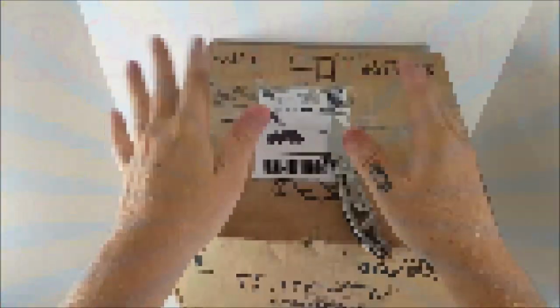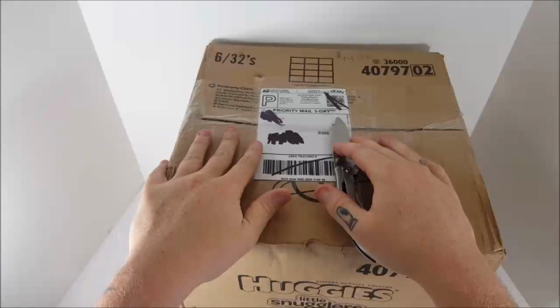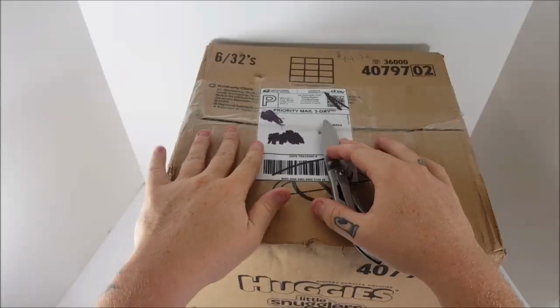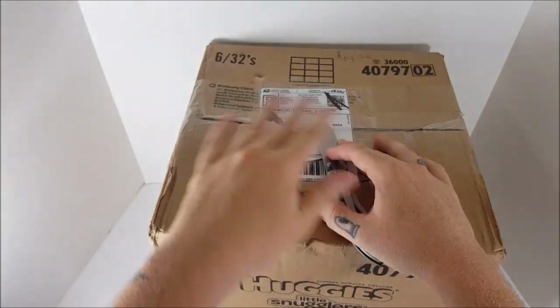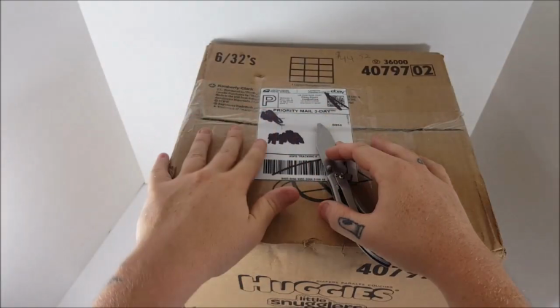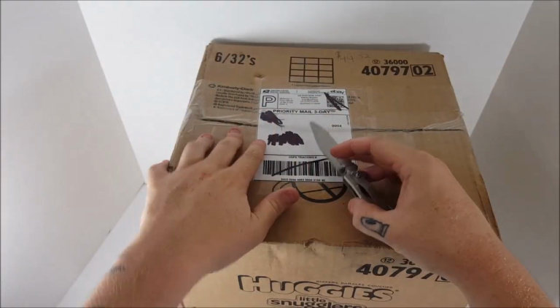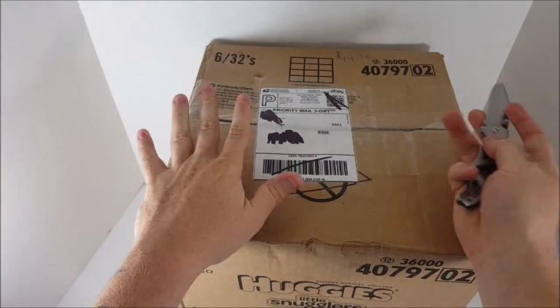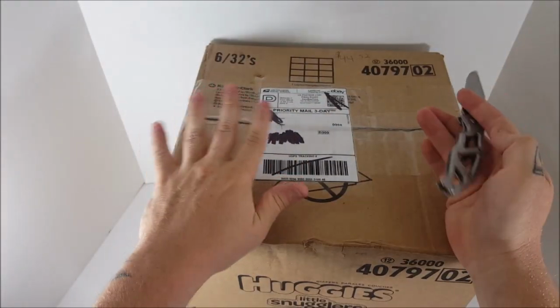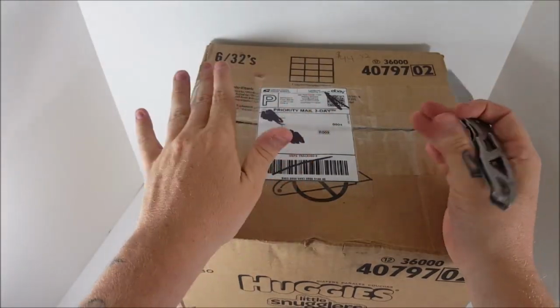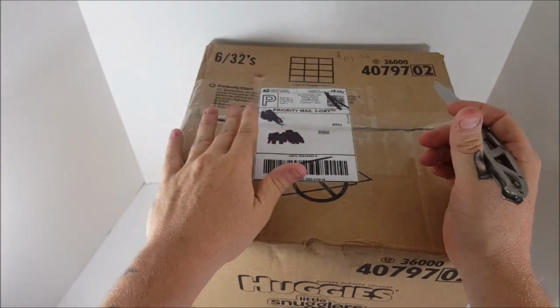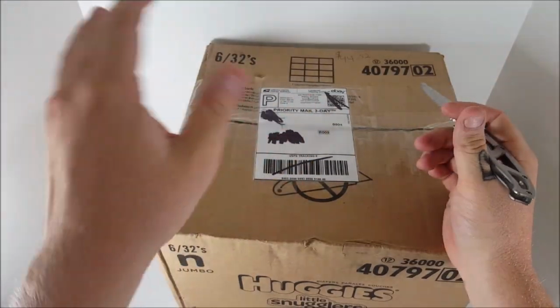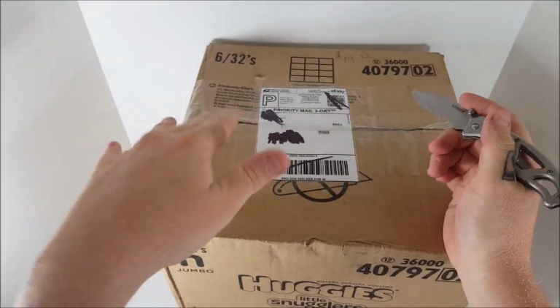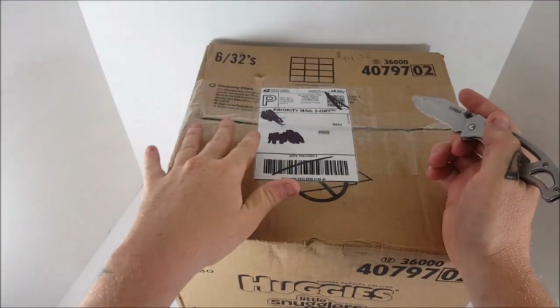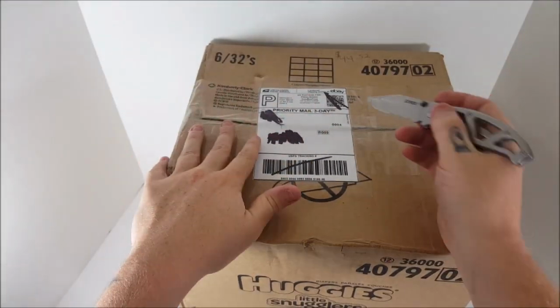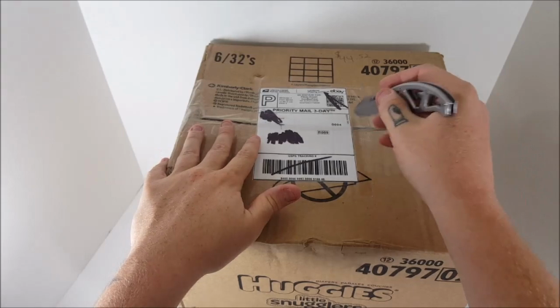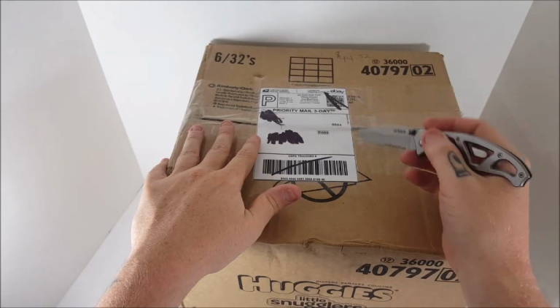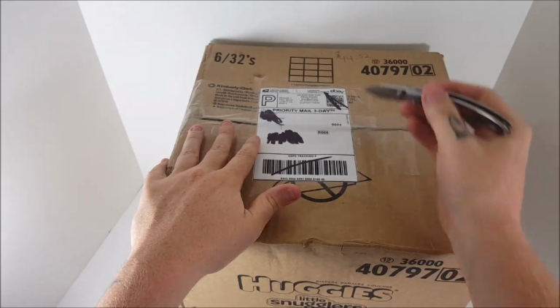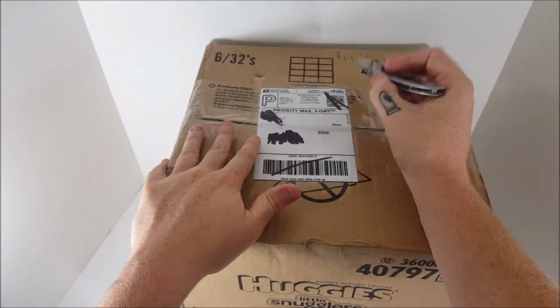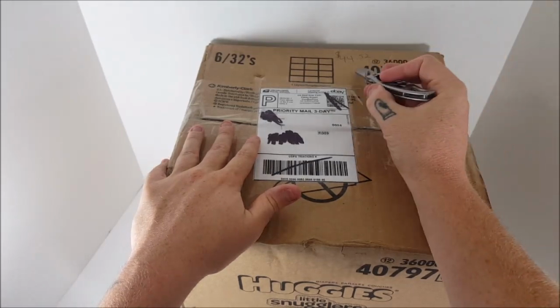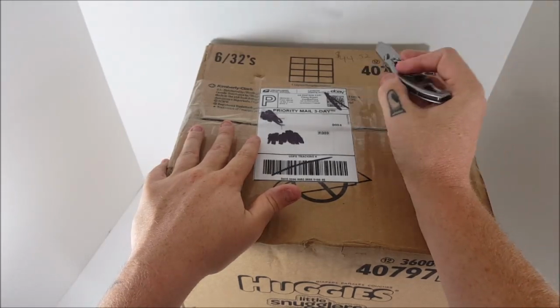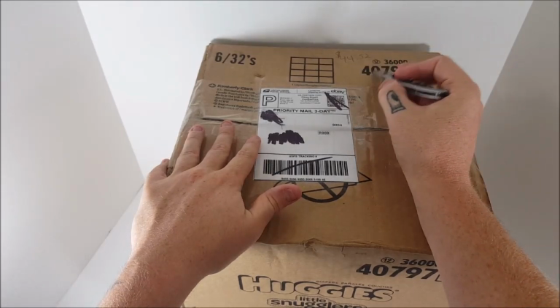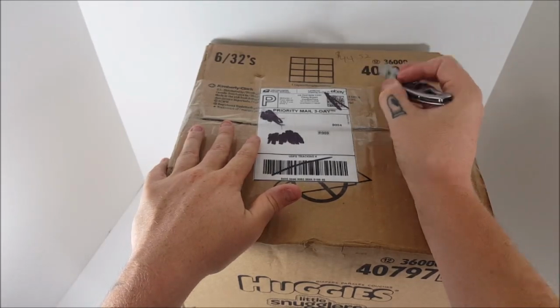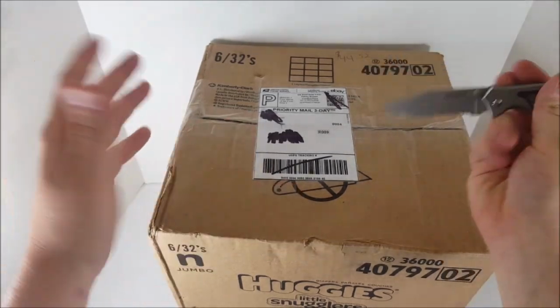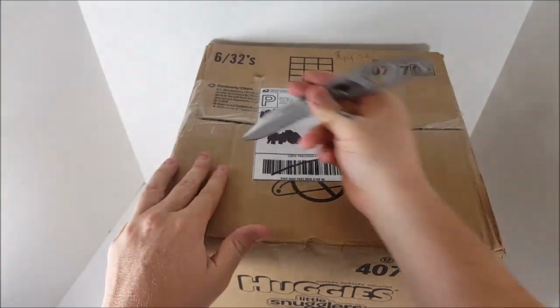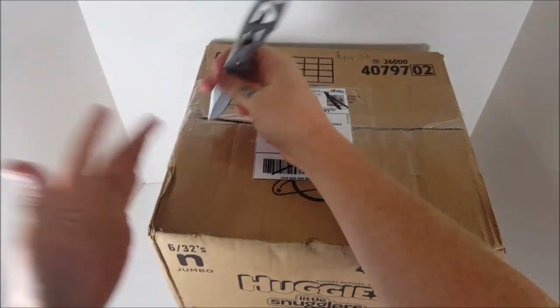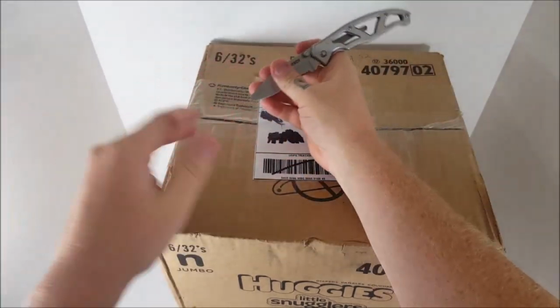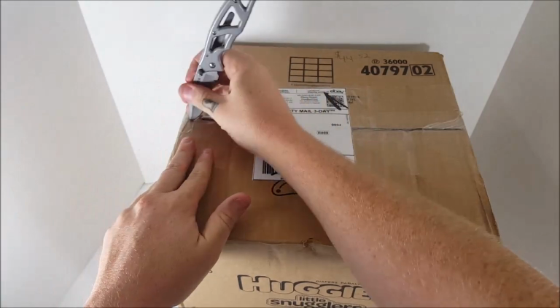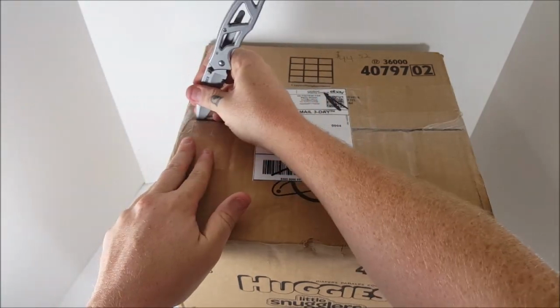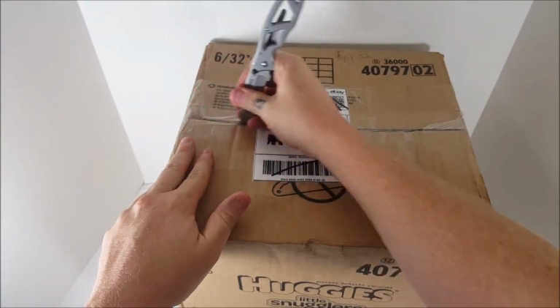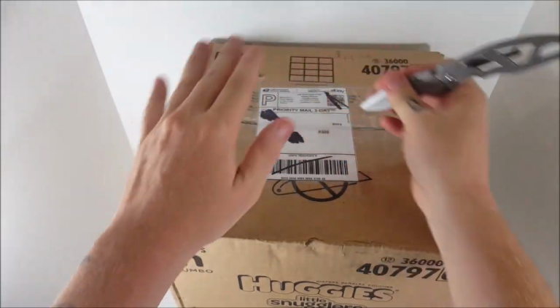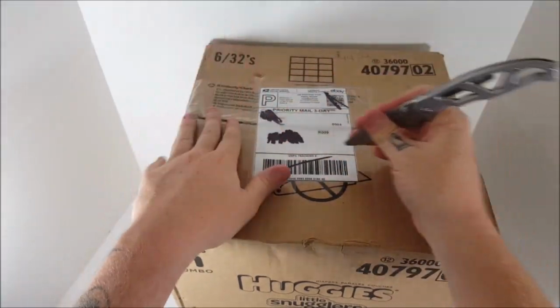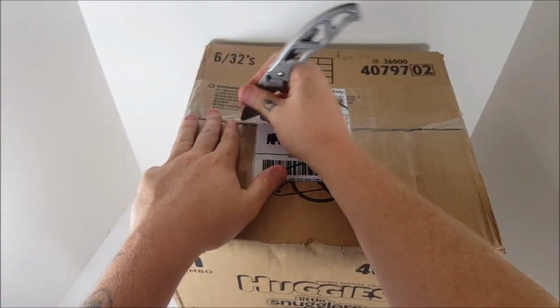Alright guys, just like always, we're going to go through these packages here. I've written the prices on all the packages with the shipping included, so the price you see is the price that I paid. This one was $44.52. Let's see what we got here. I know what I got, but you don't — and this was an awesome deal right here.